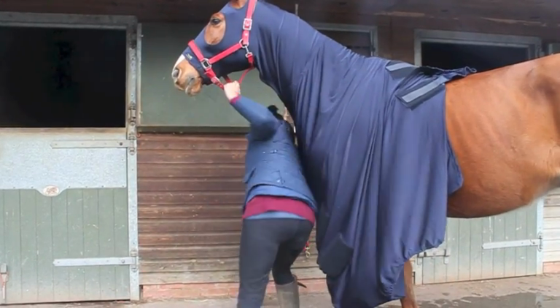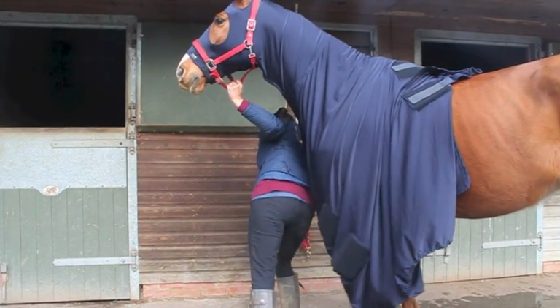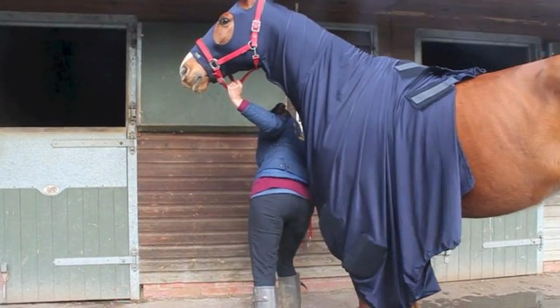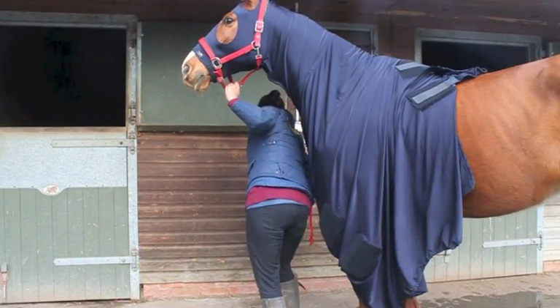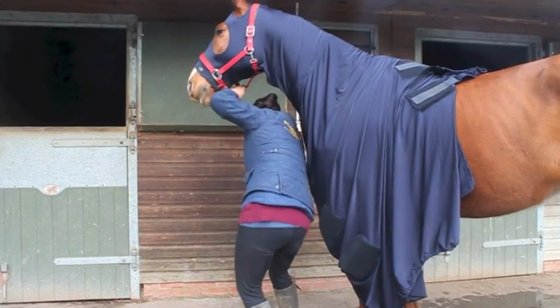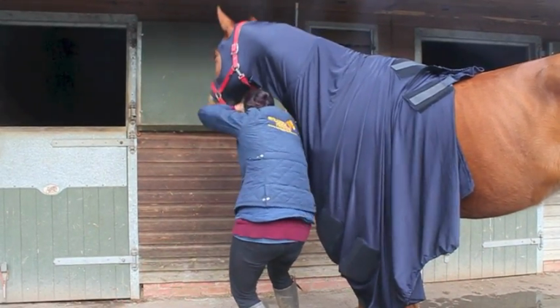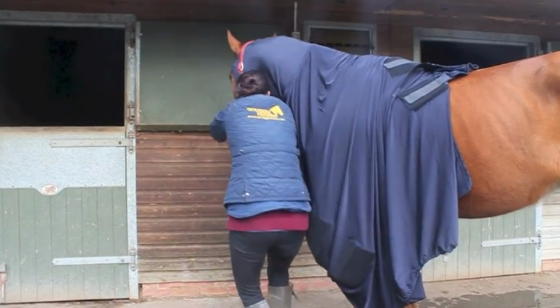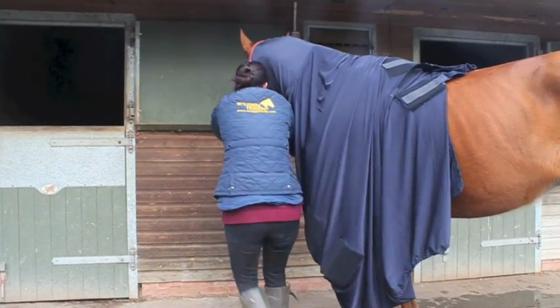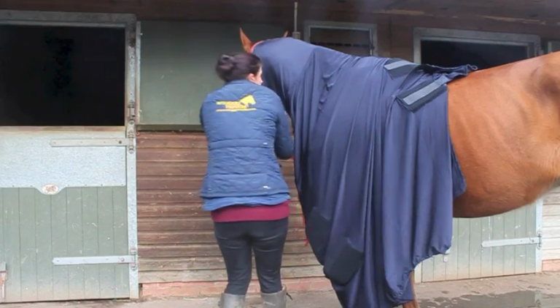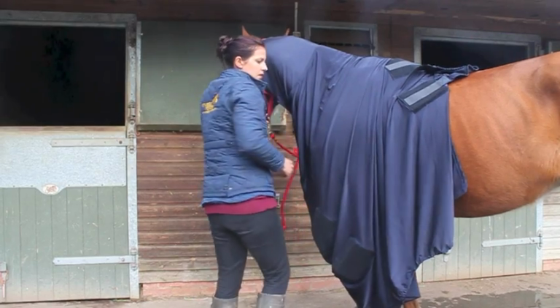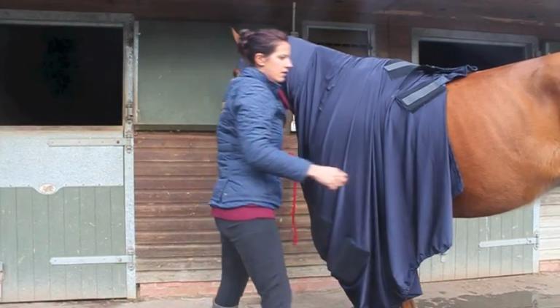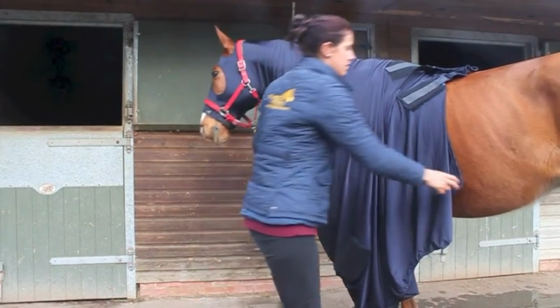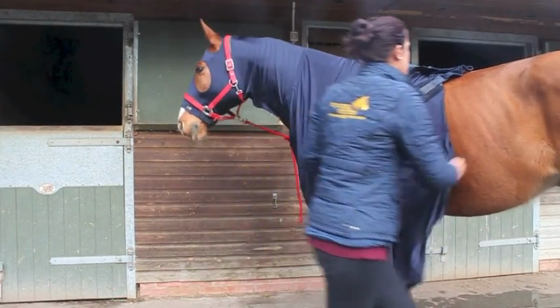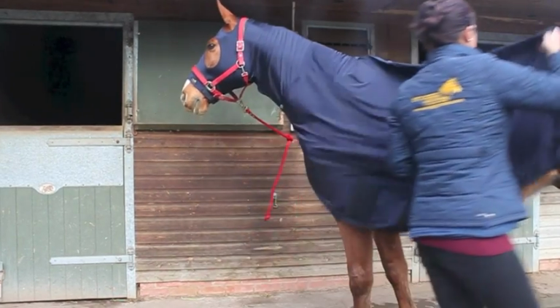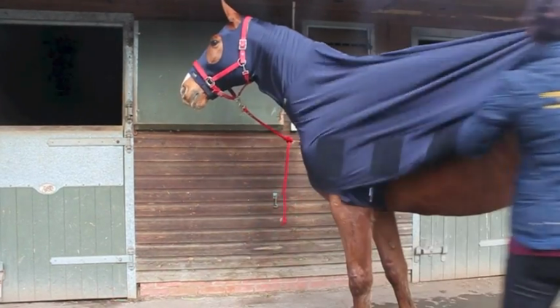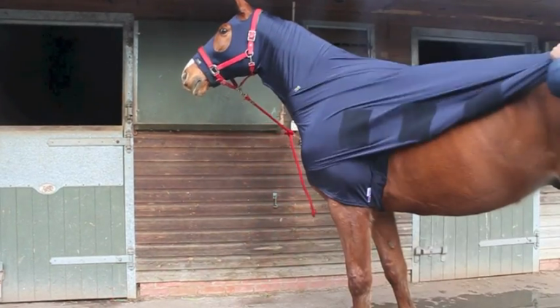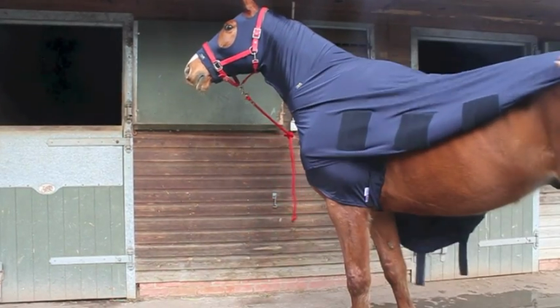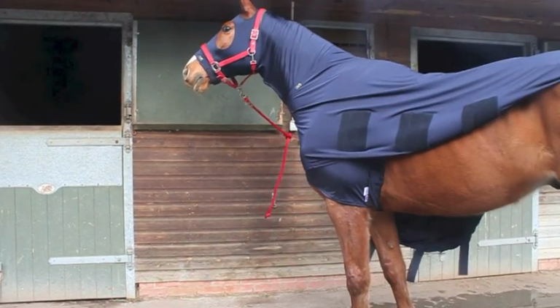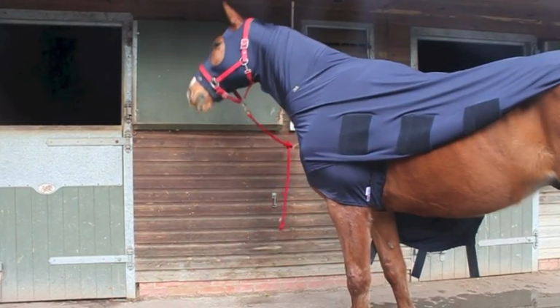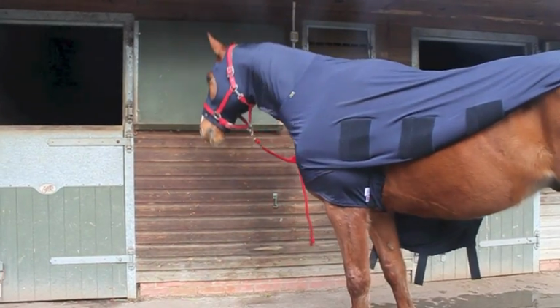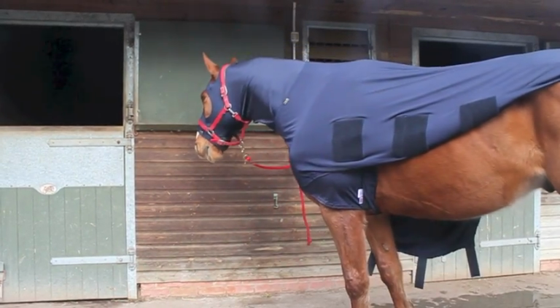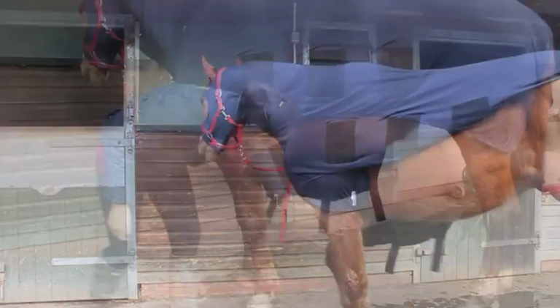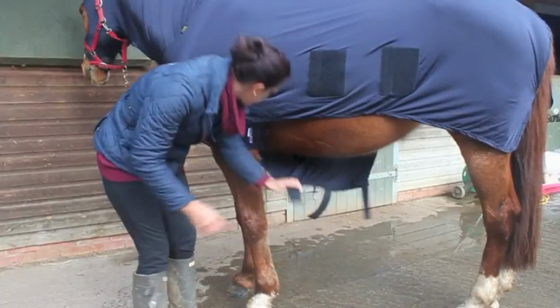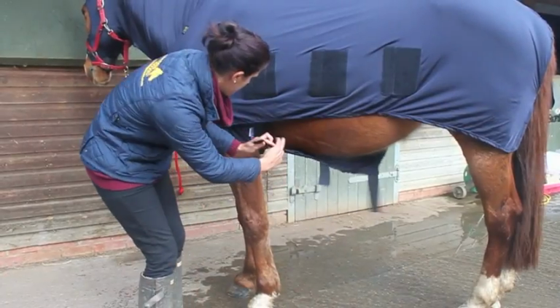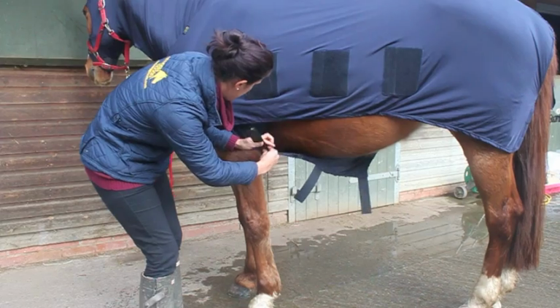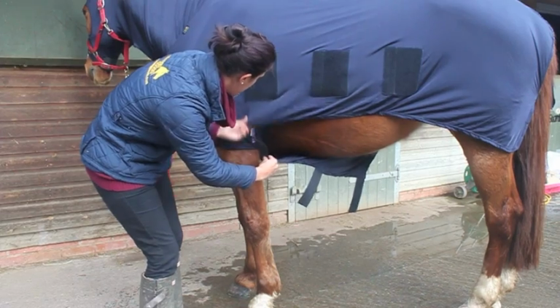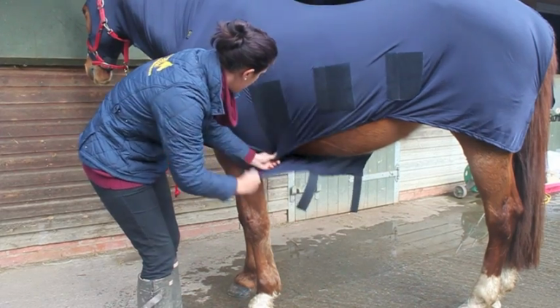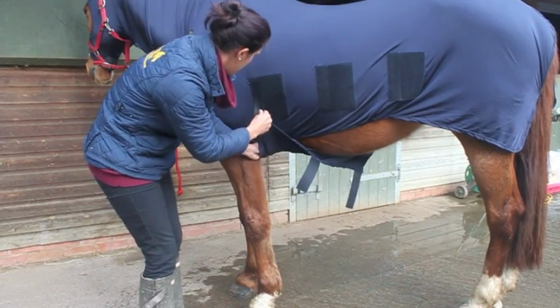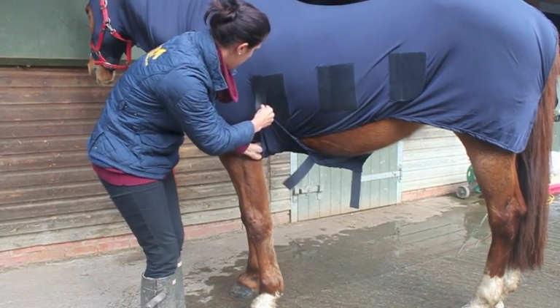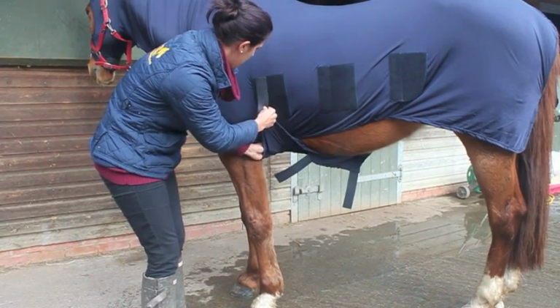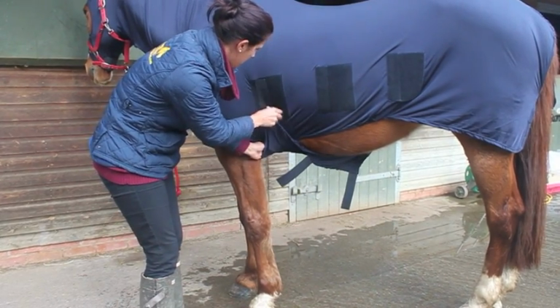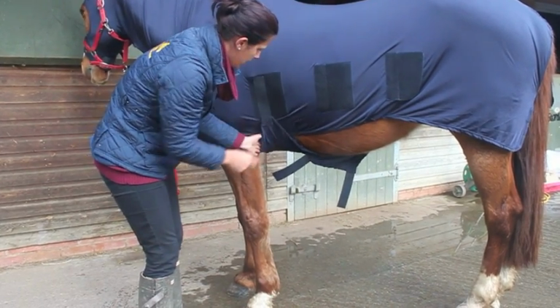The horse here is 16'2". The hood is a medium large and the rug is a 6'3". Top Snuggies tip: go for a smaller size, as it's a stretchy and generous fit.